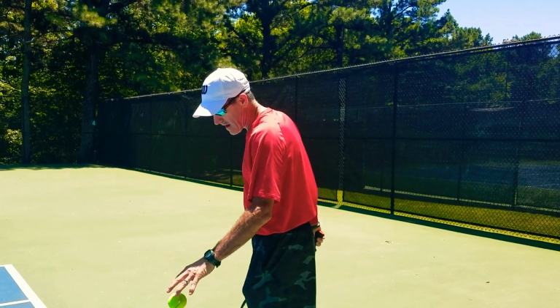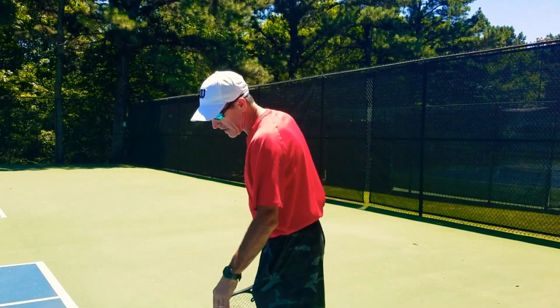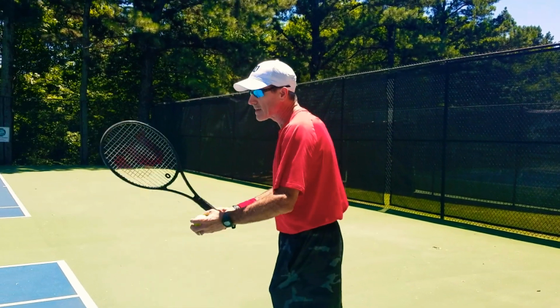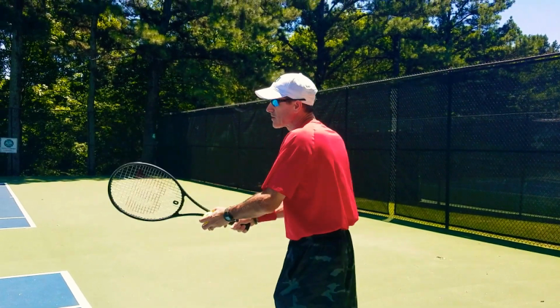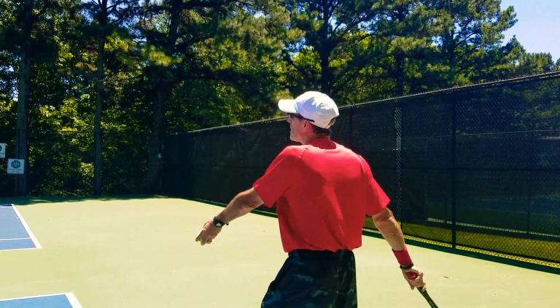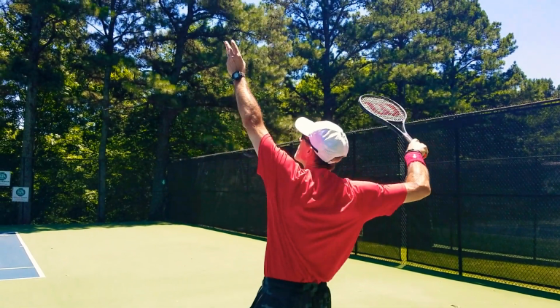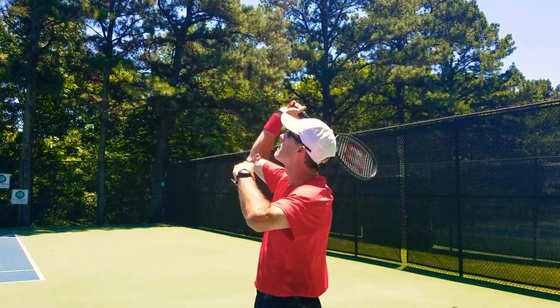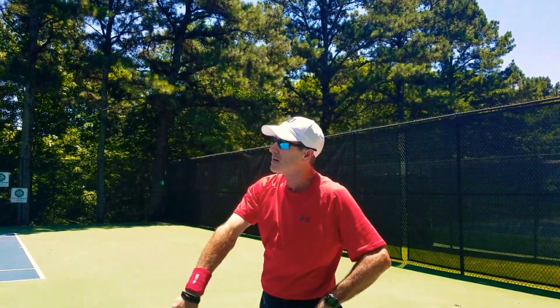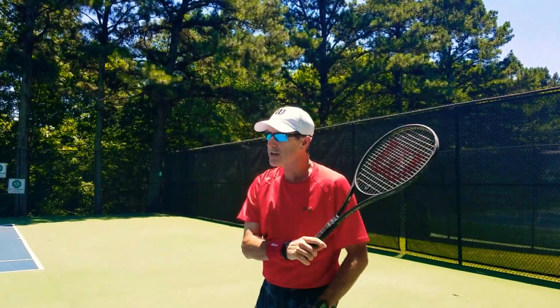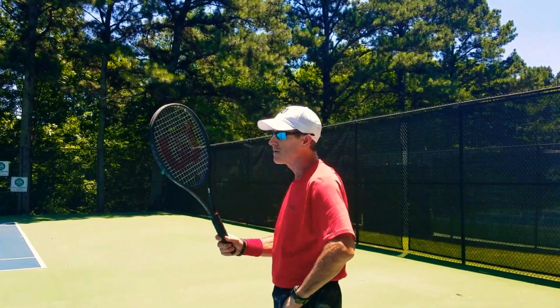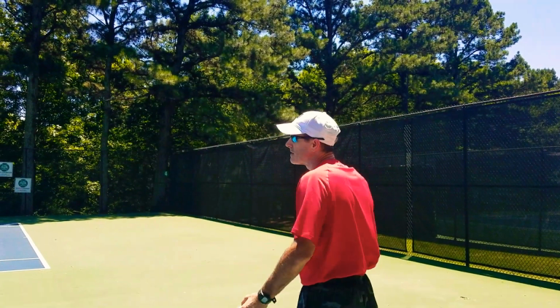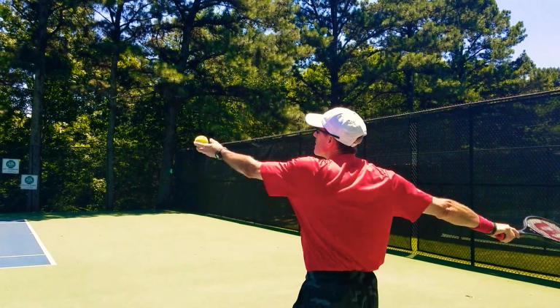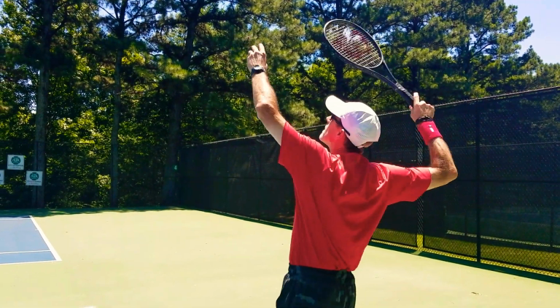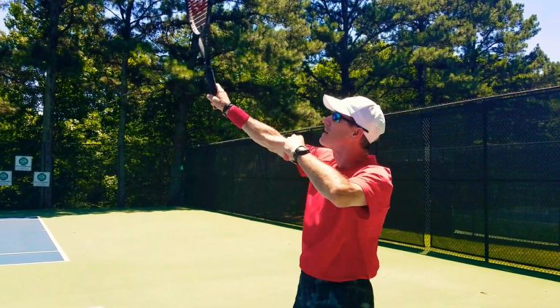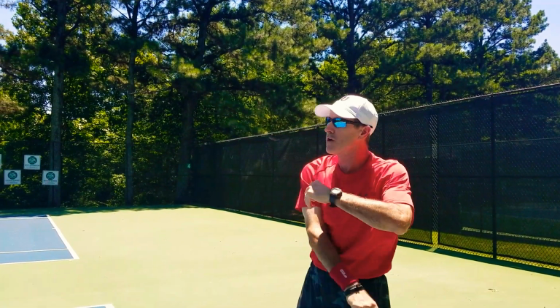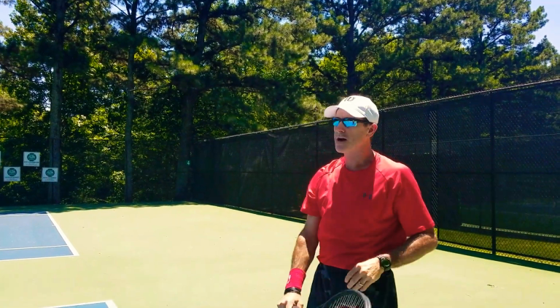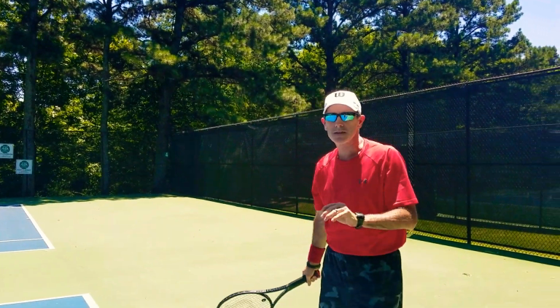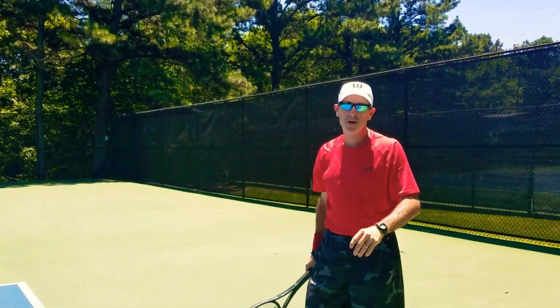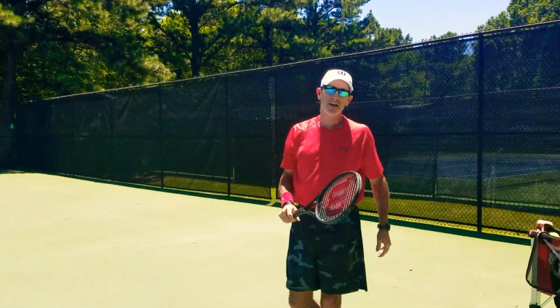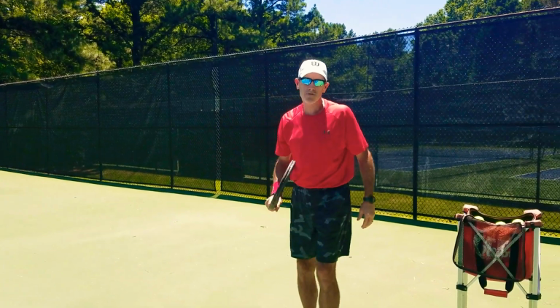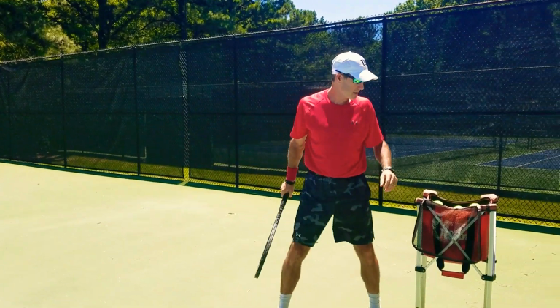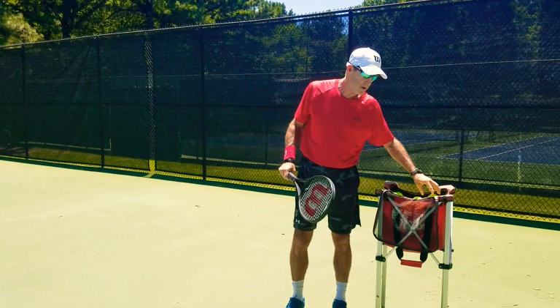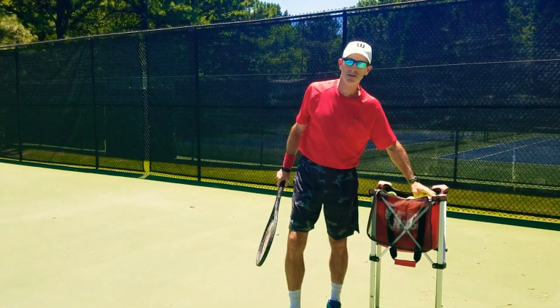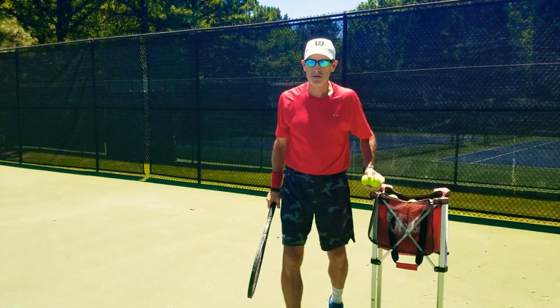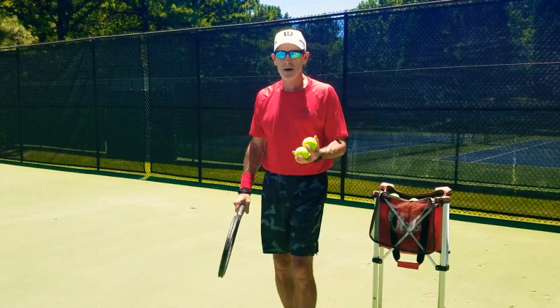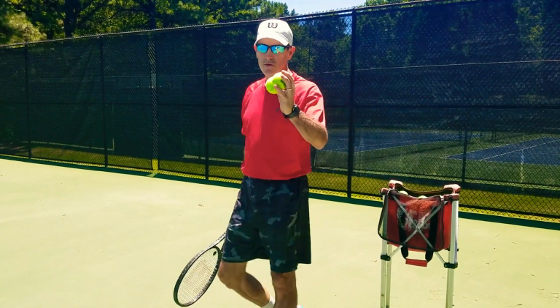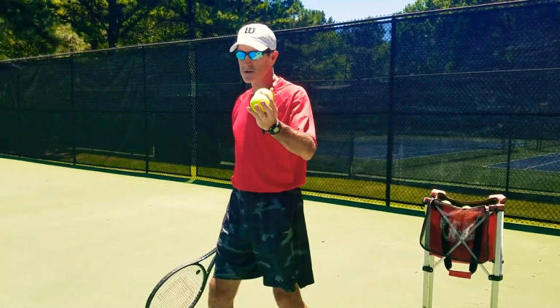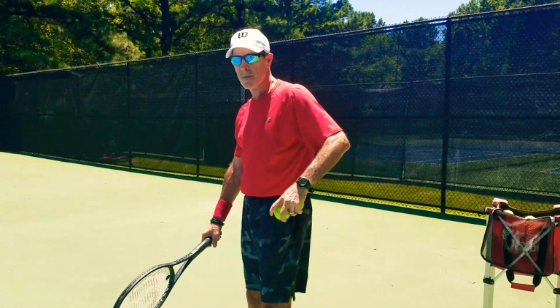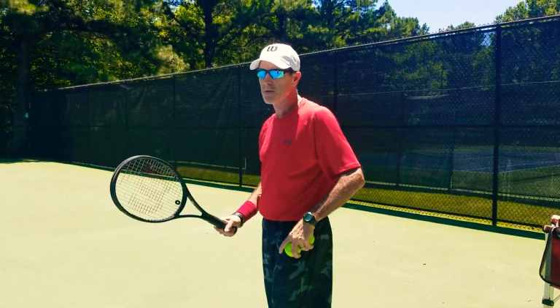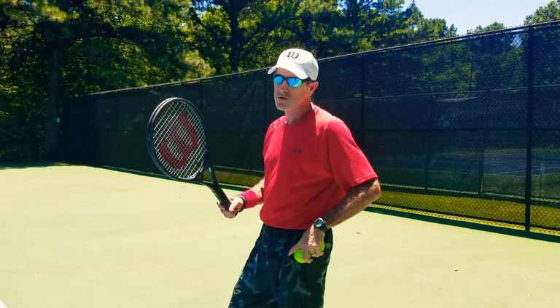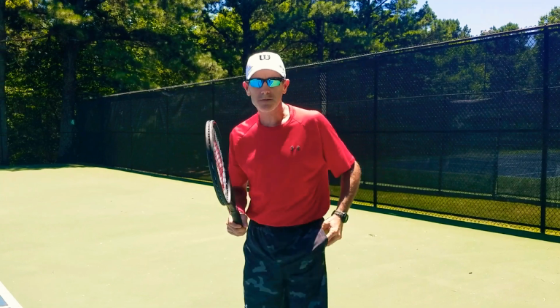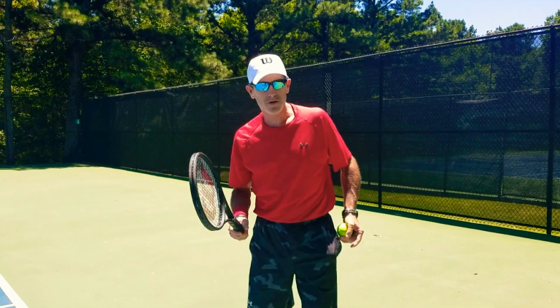So what I'm going to do now is practice my second serve. I want to get about 10 or 20 second serves in. I missed — that's okay. After I do about 10 or 20 second serves, I'm going to grab two balls and I'm ready to practice my first serve.